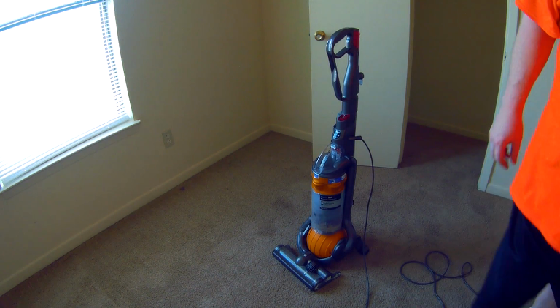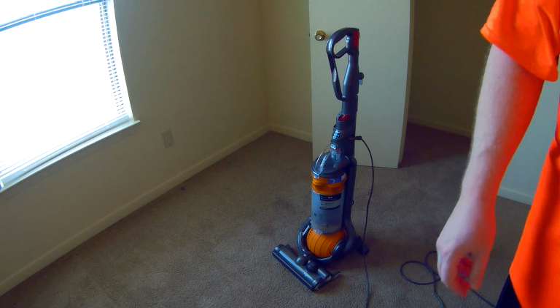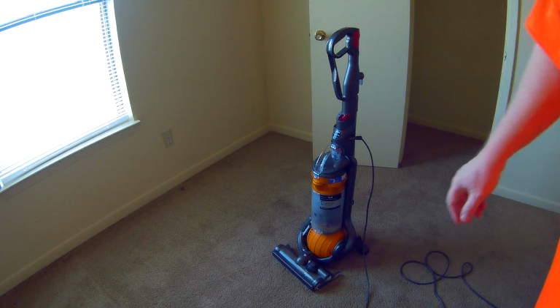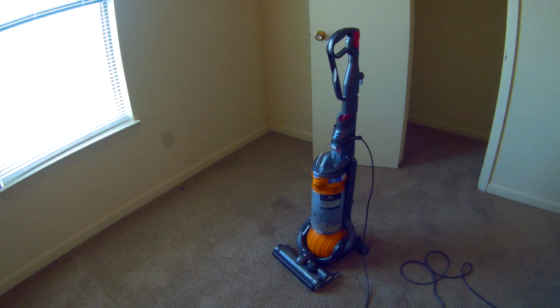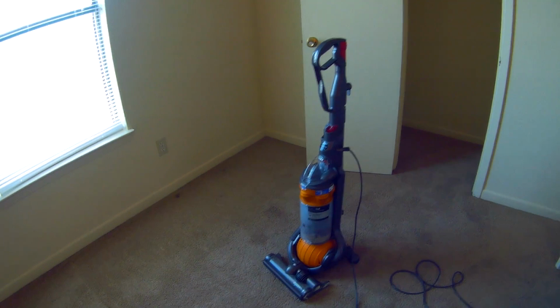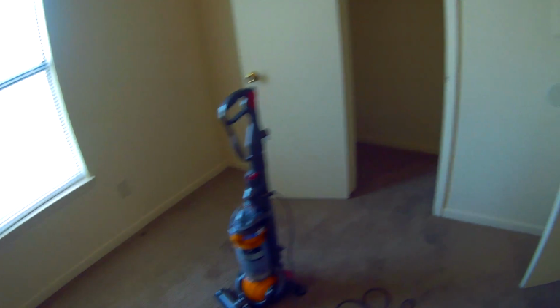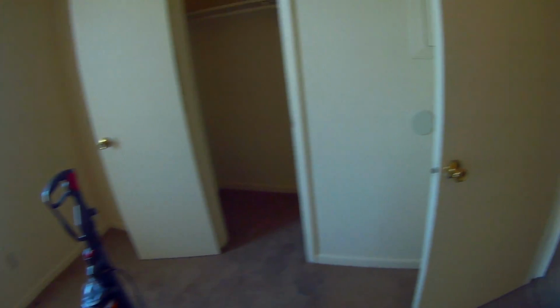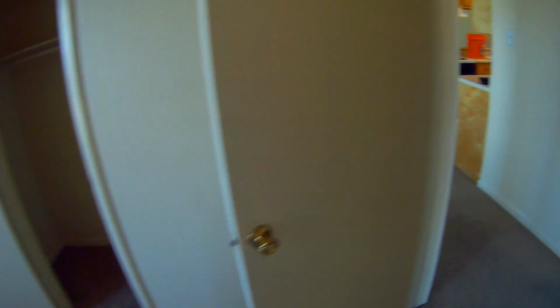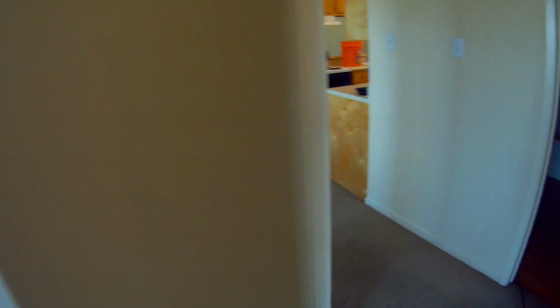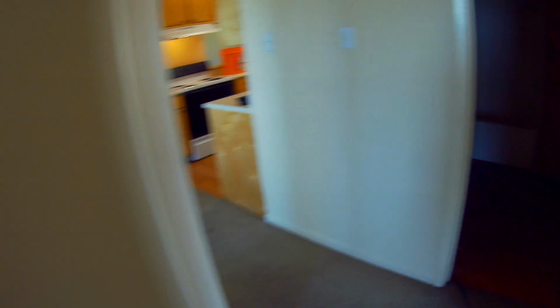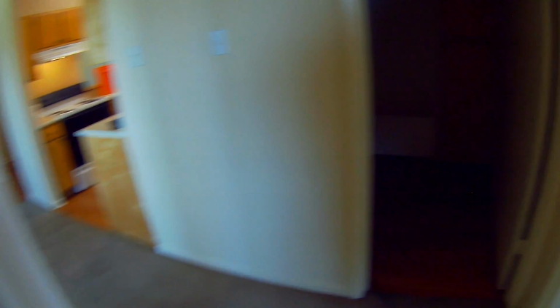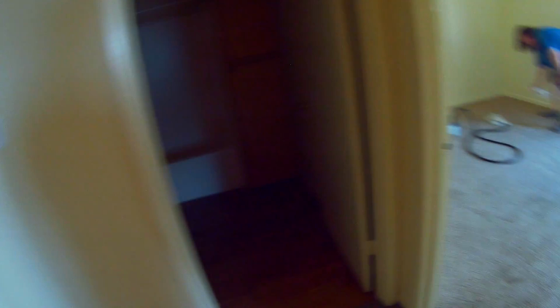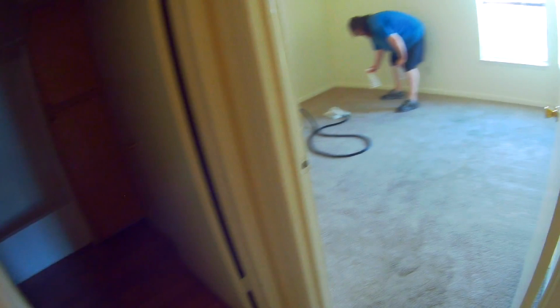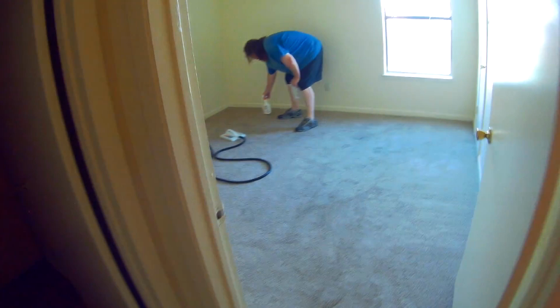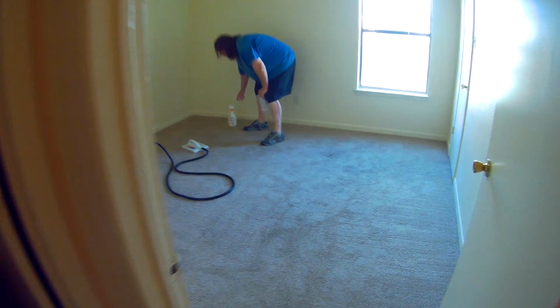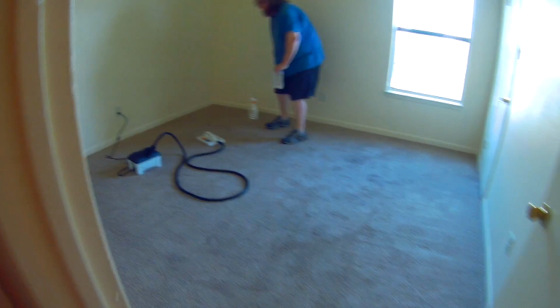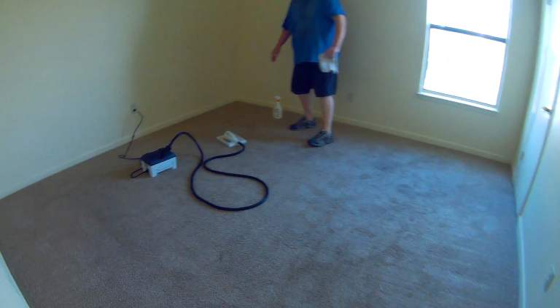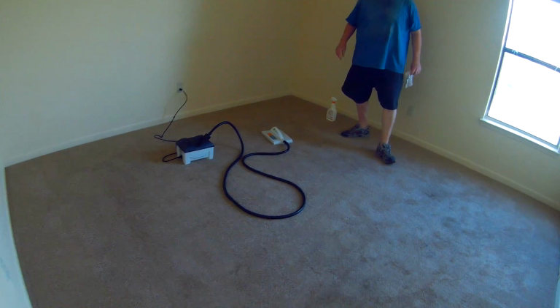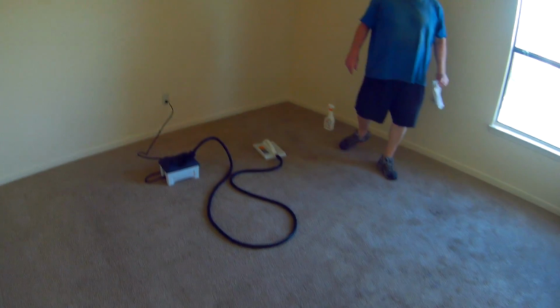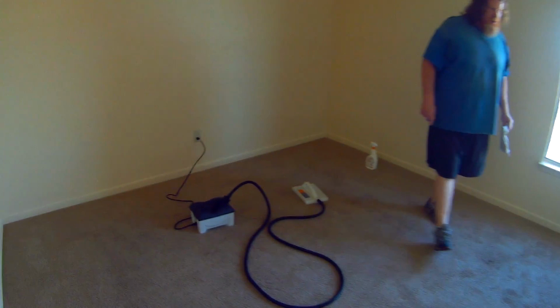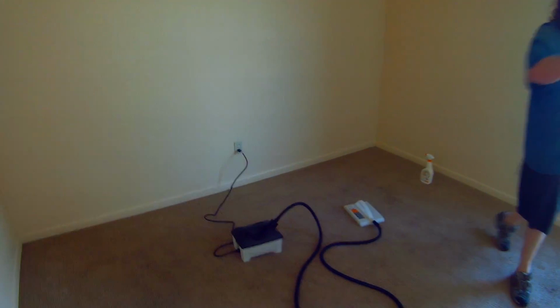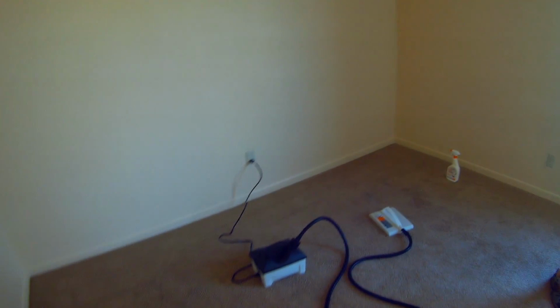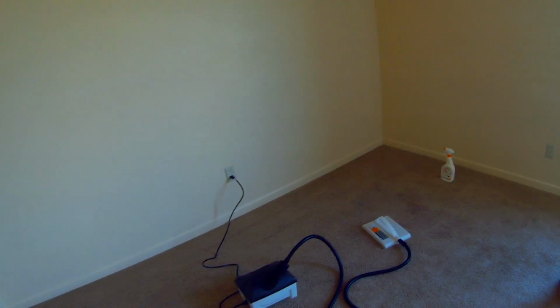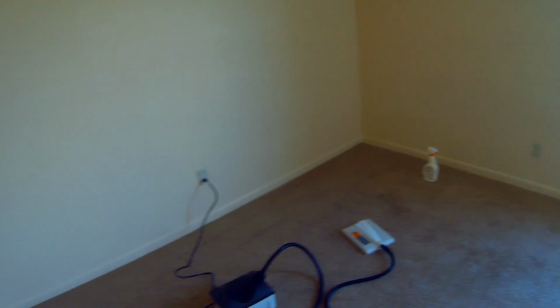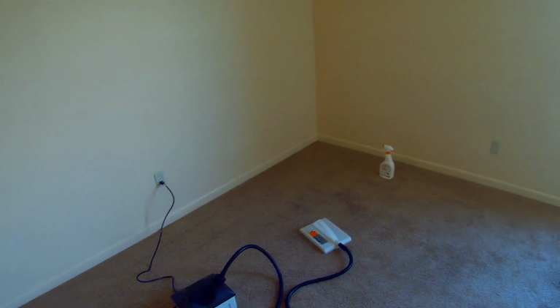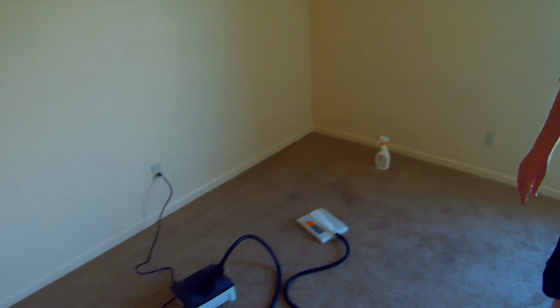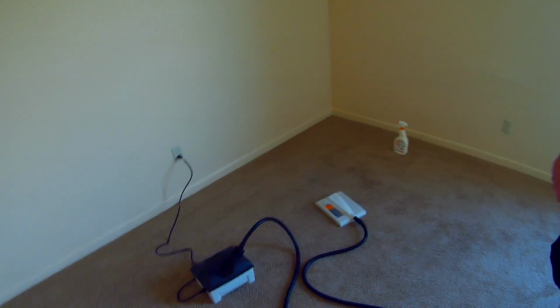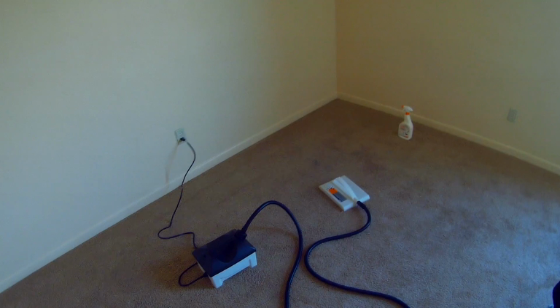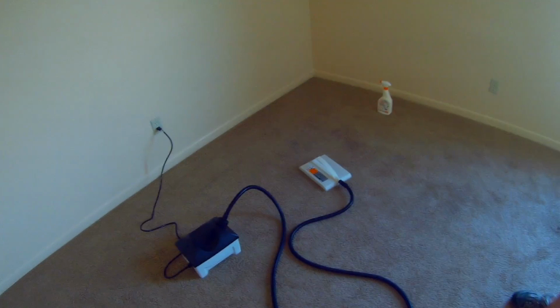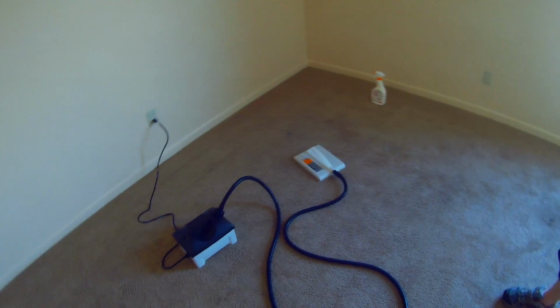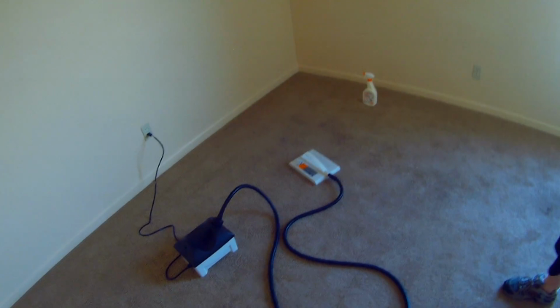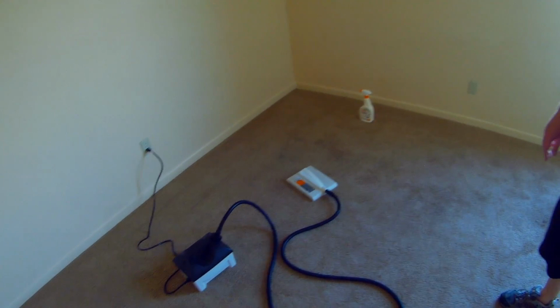Let's go see what Jay's doing. He's been taking out red stains, took out a ton of furniture dents, red stains, blue stains, bunches of stuff.